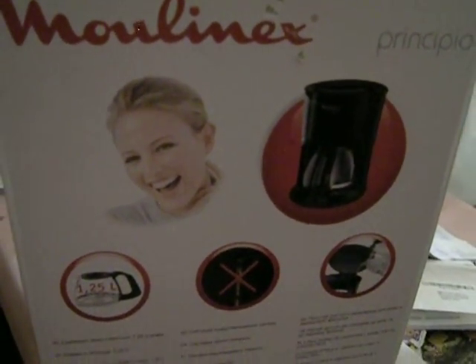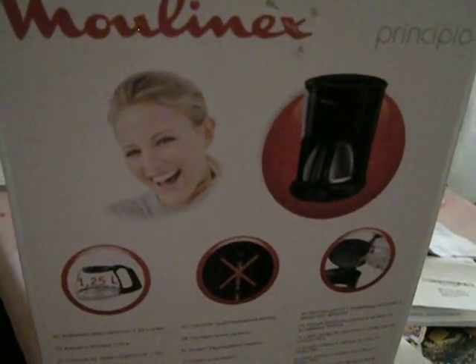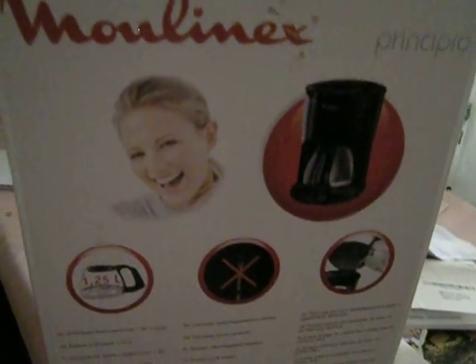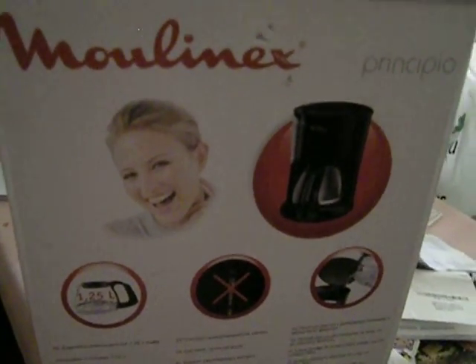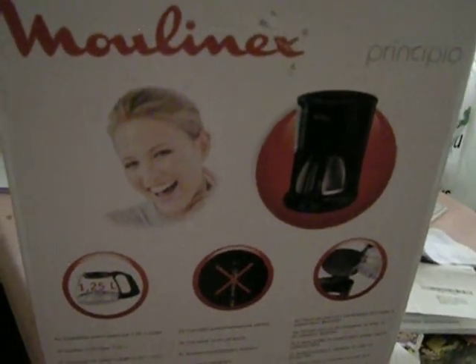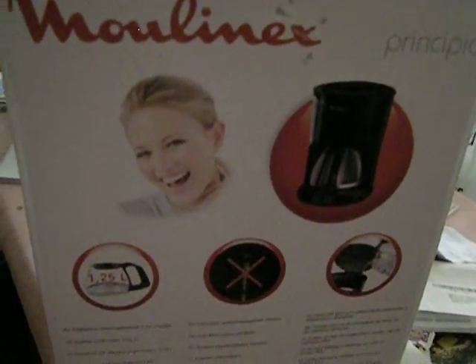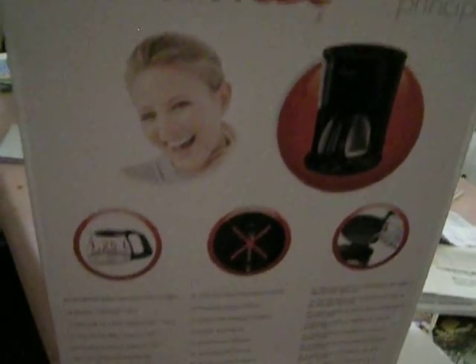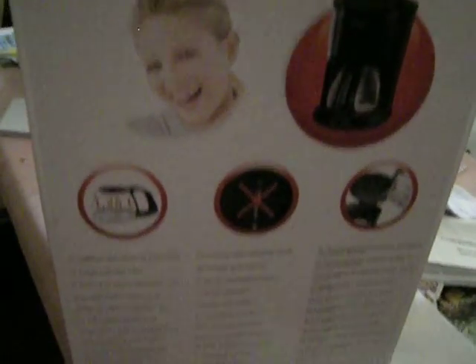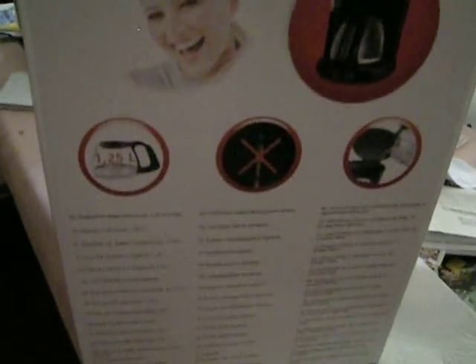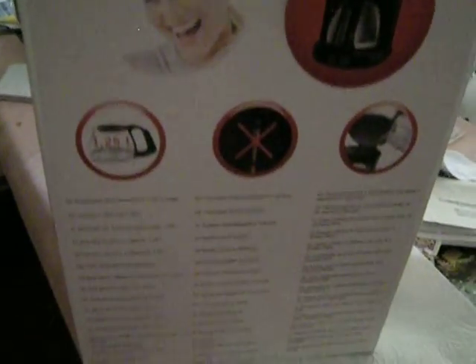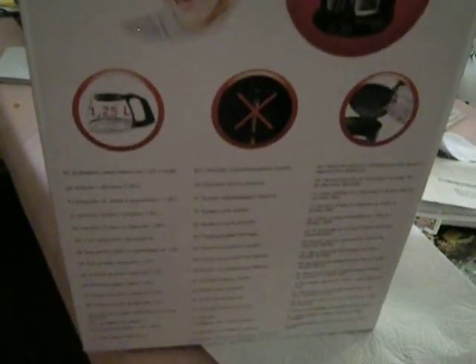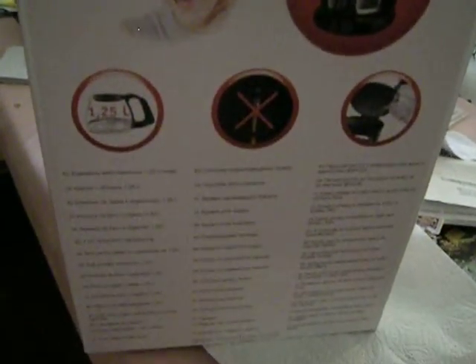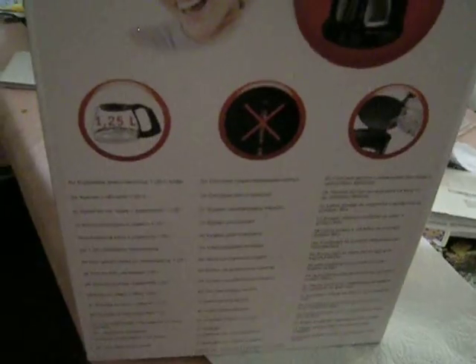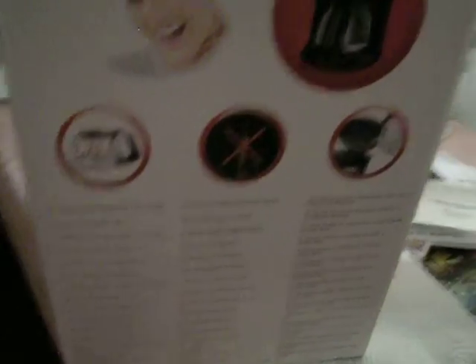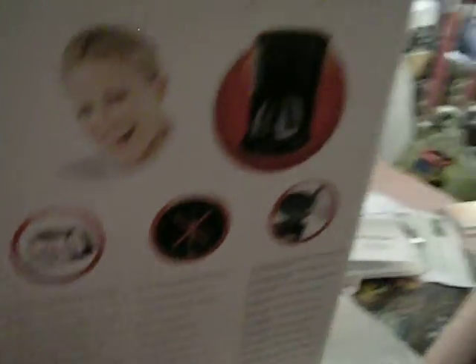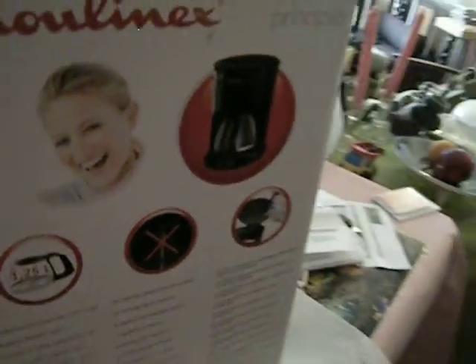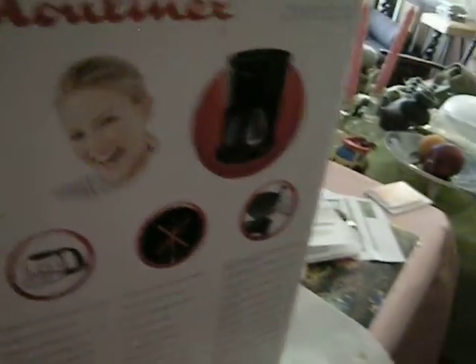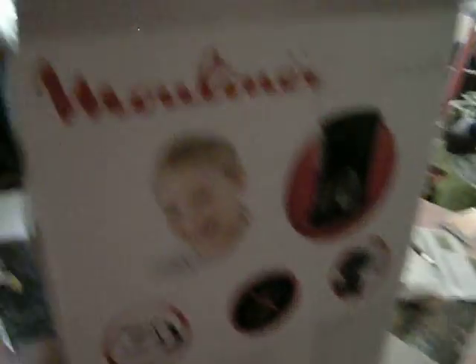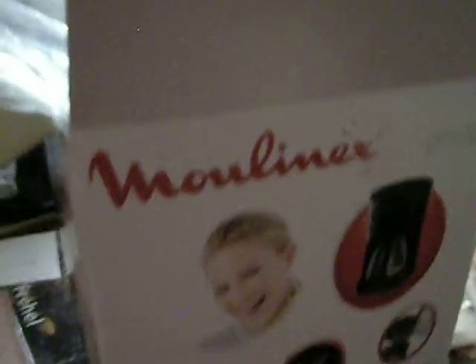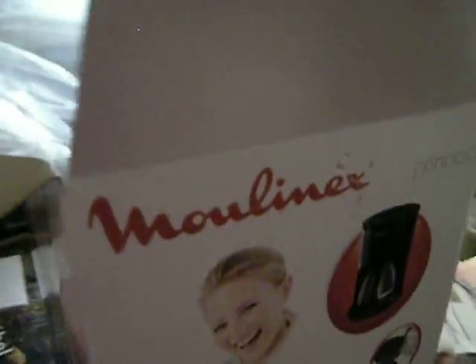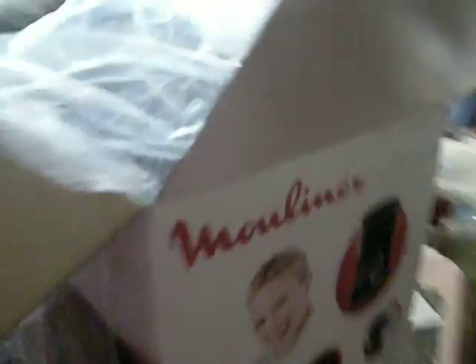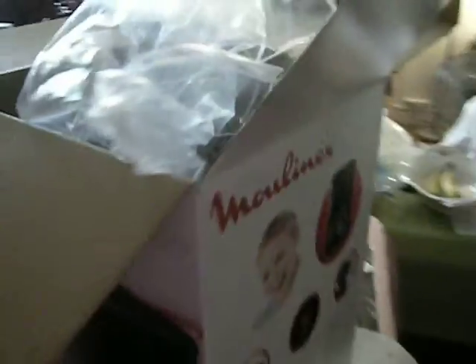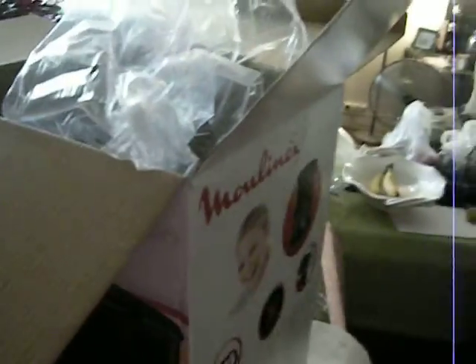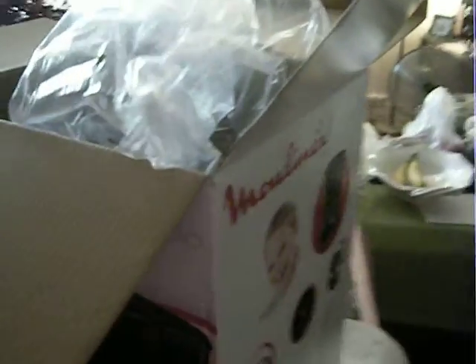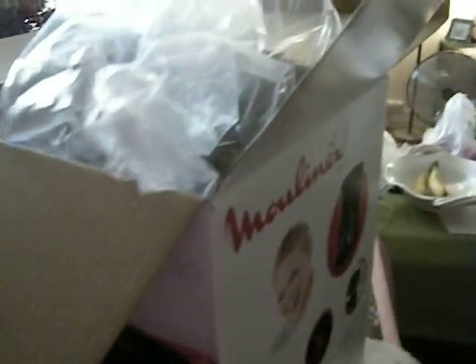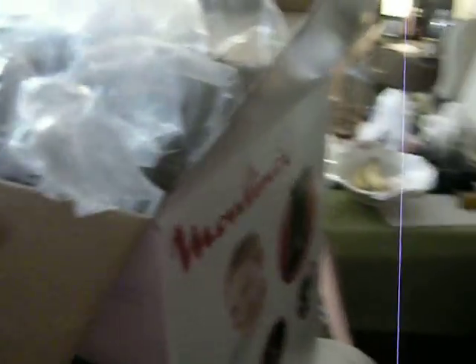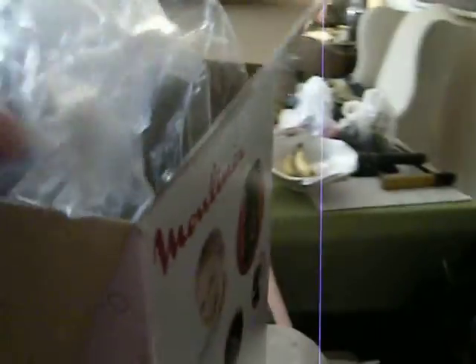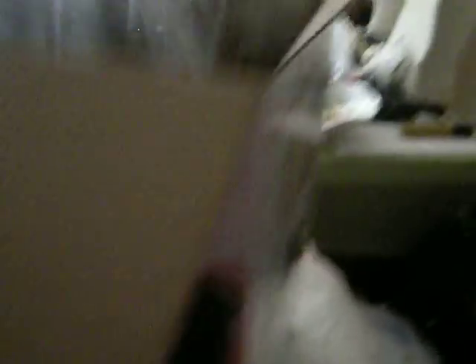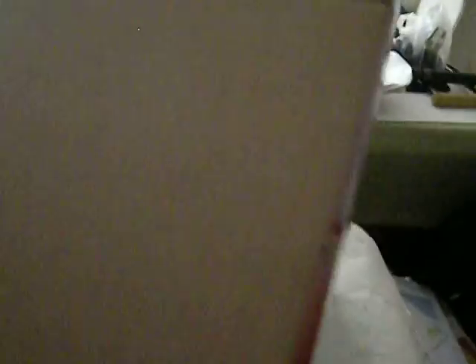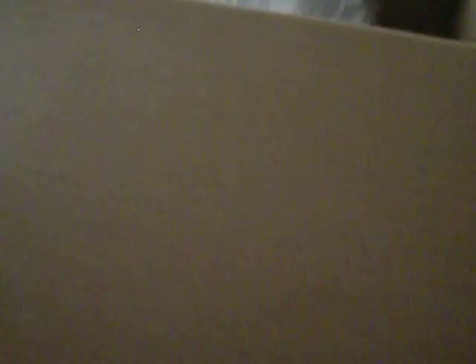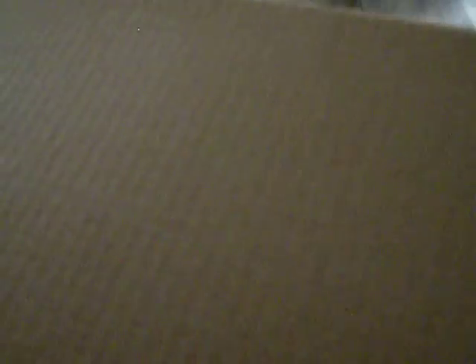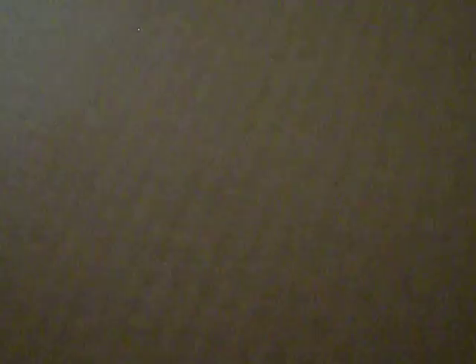This is sort of an unboxing video. This is a new coffee maker and I like the Moulinex brand.